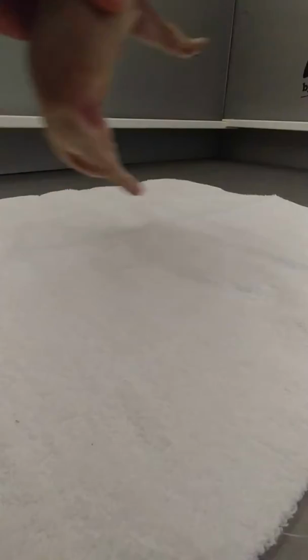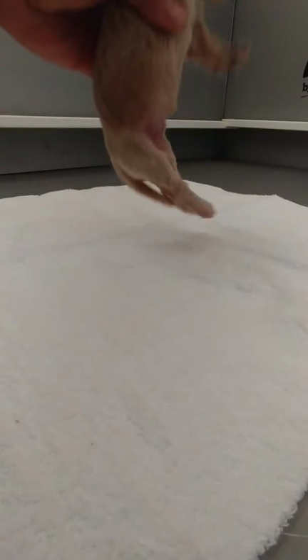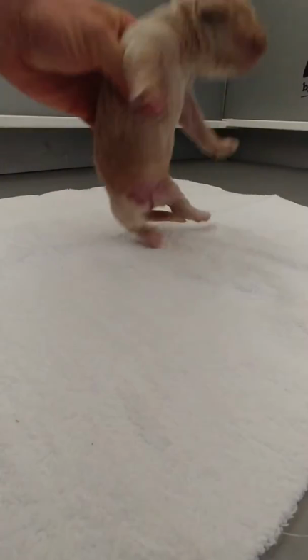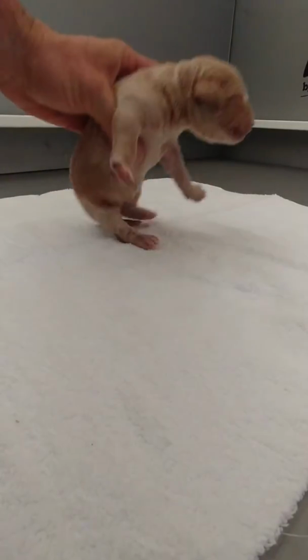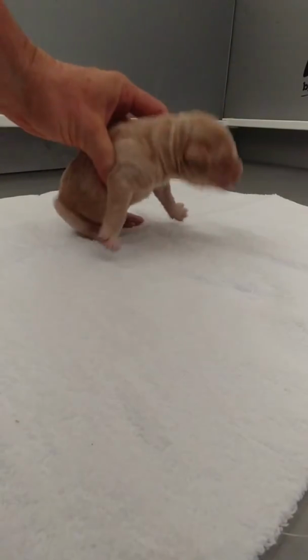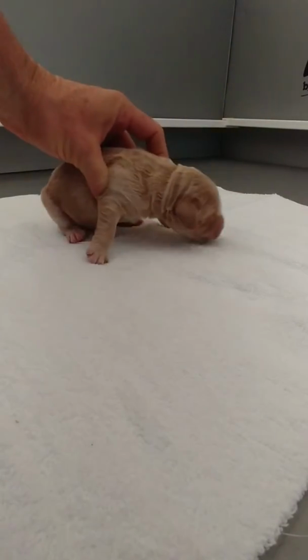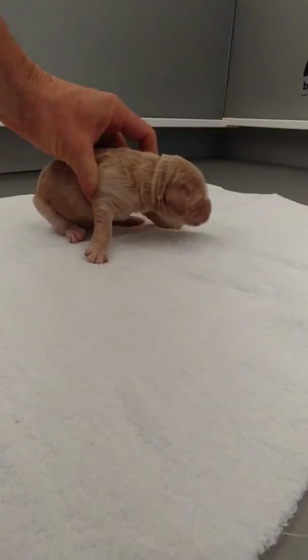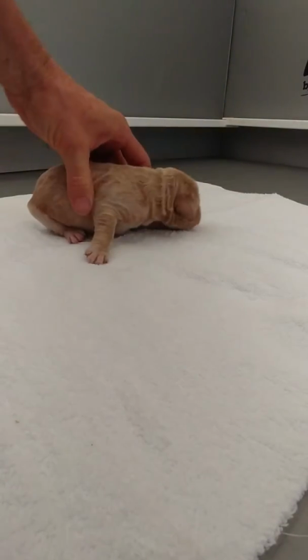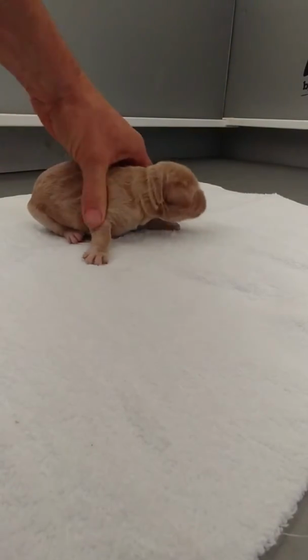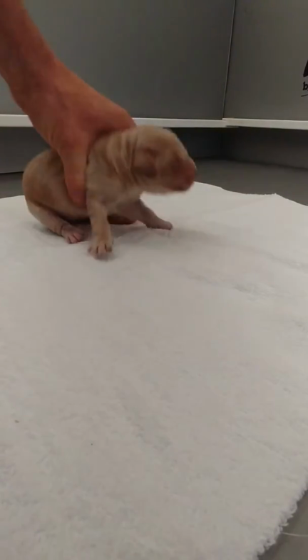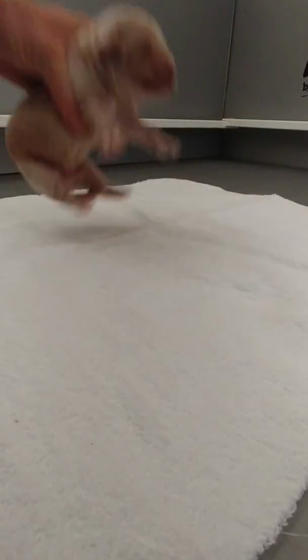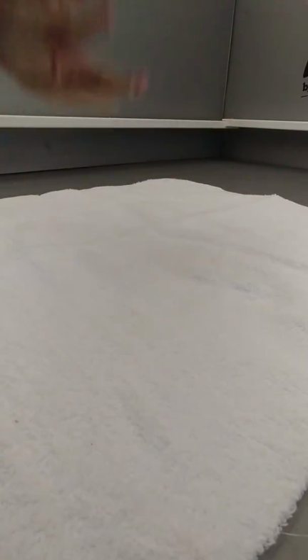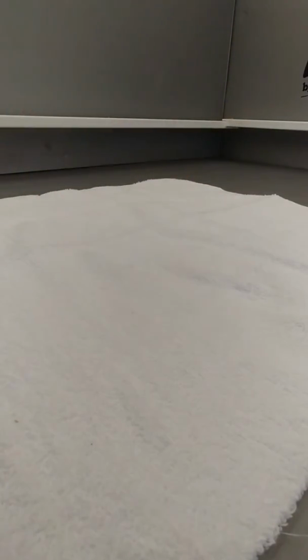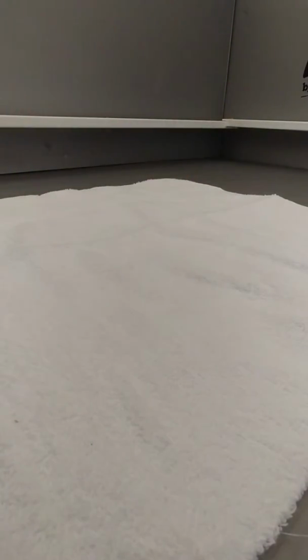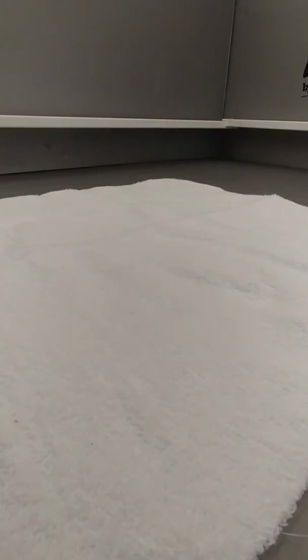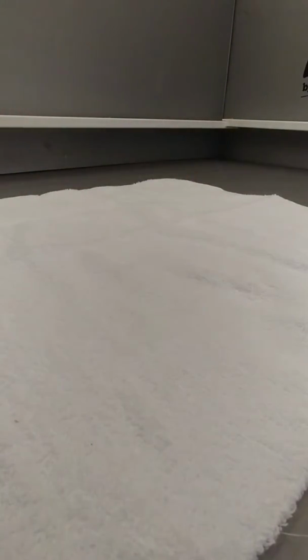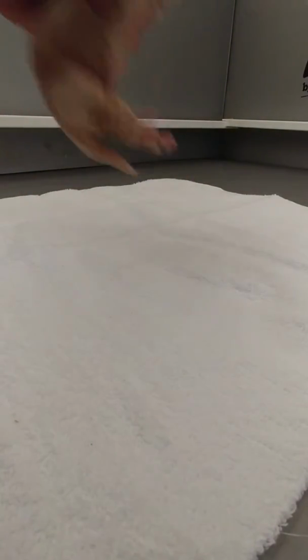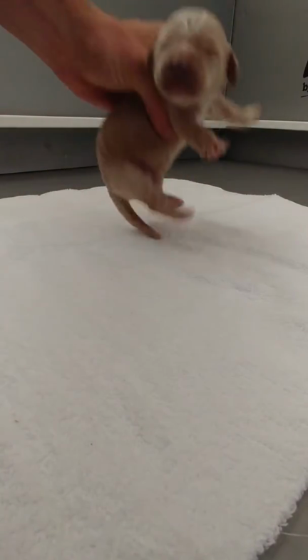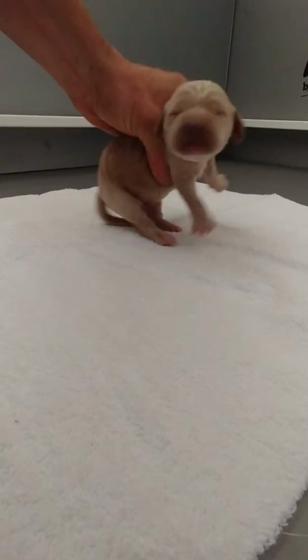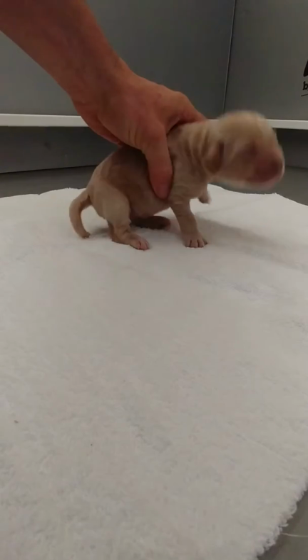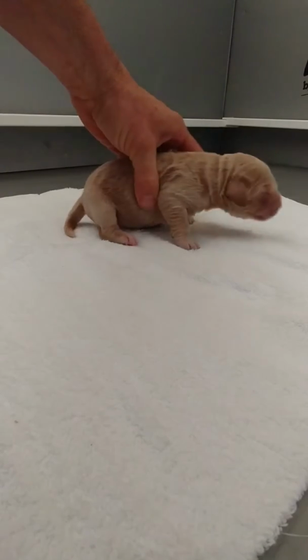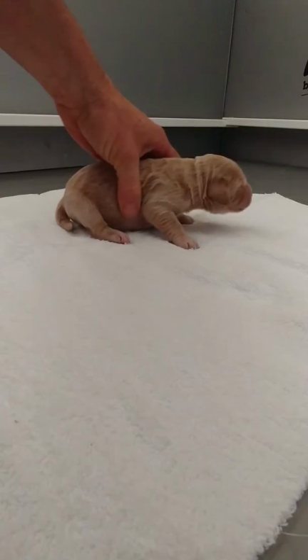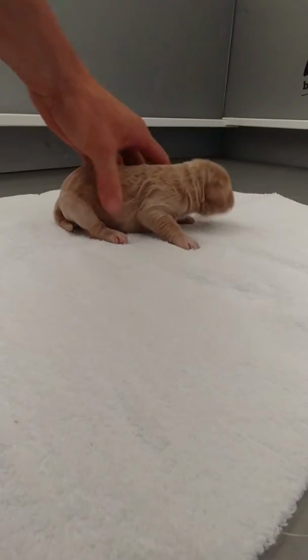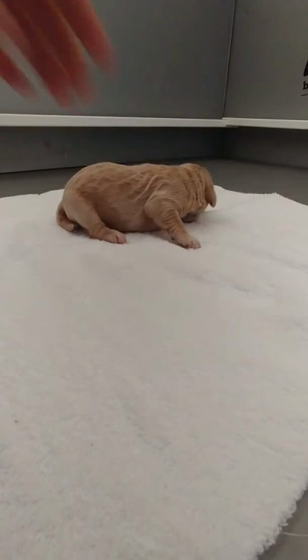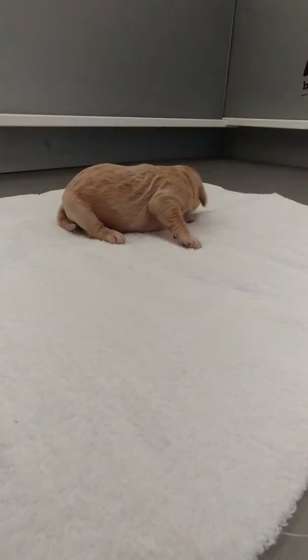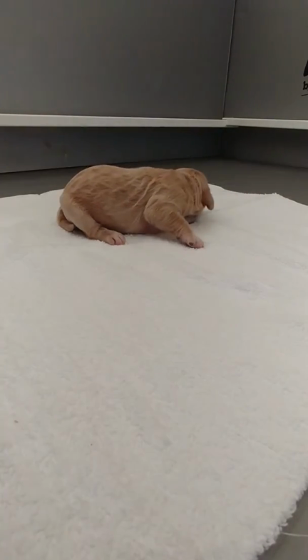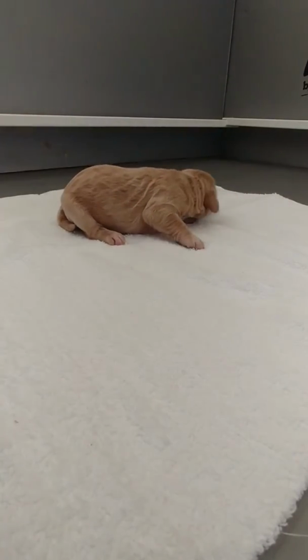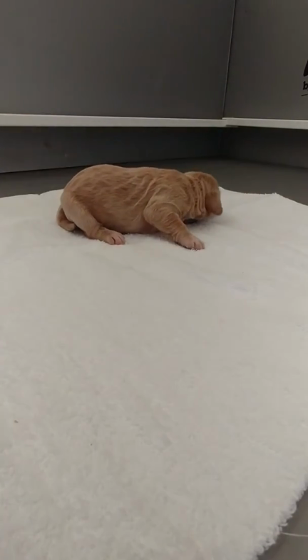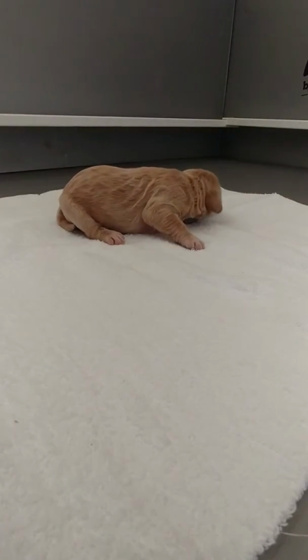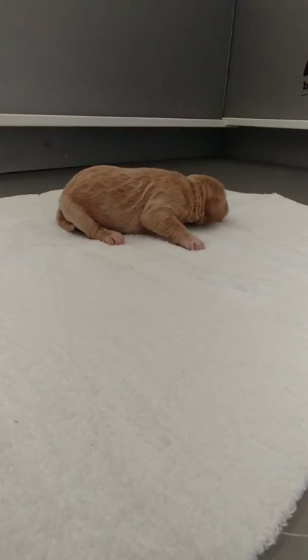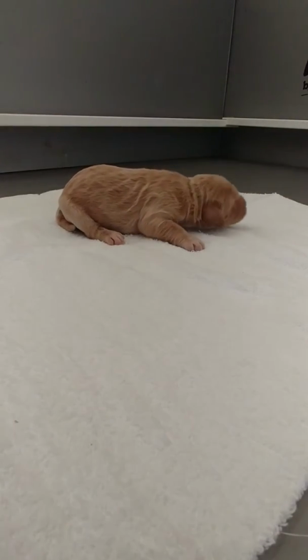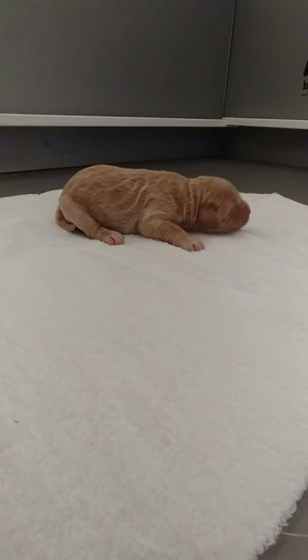Here we are with the Retro and Trek puppies. This is a boy. Retro's not too keen on this.